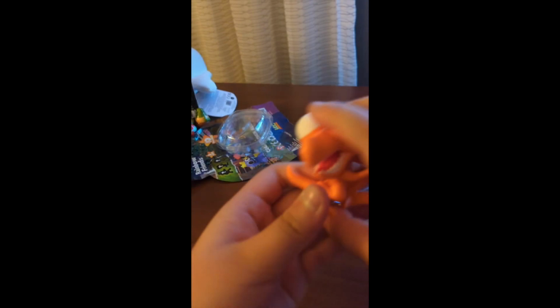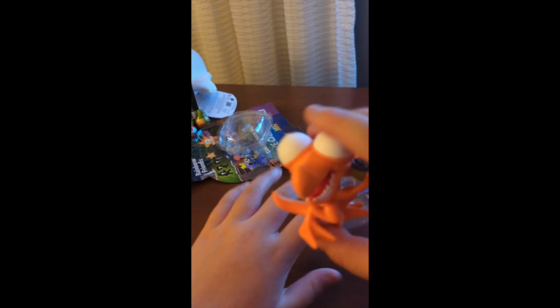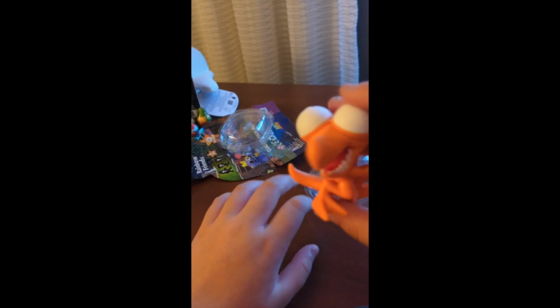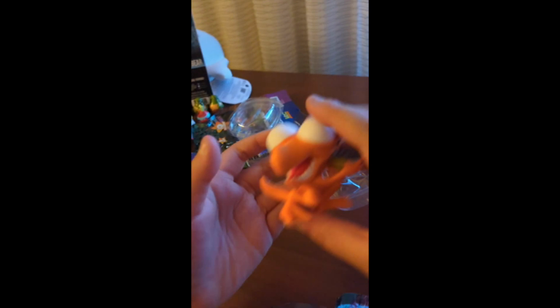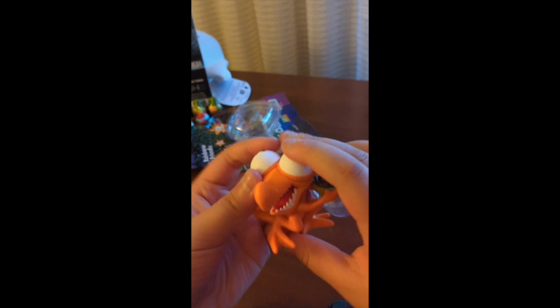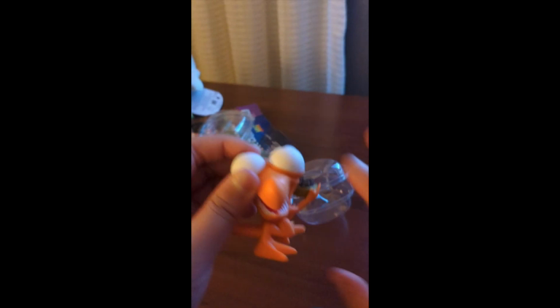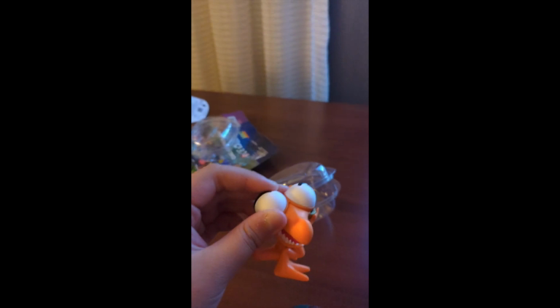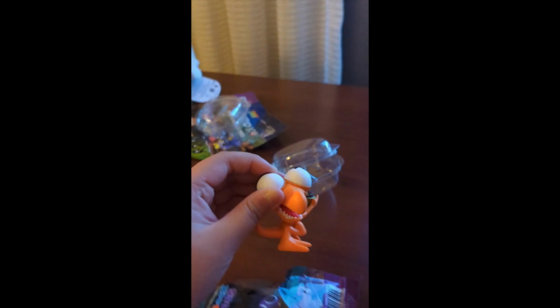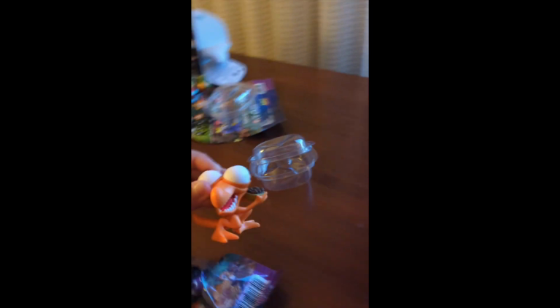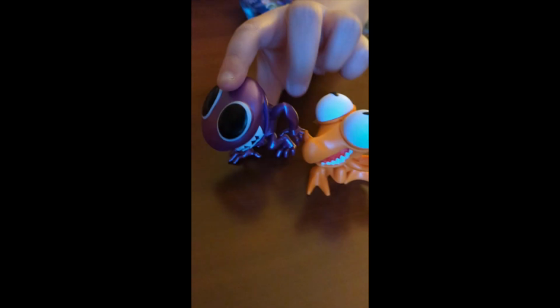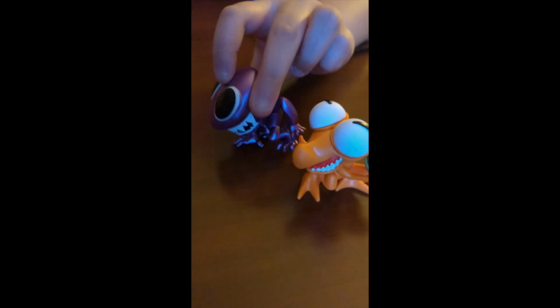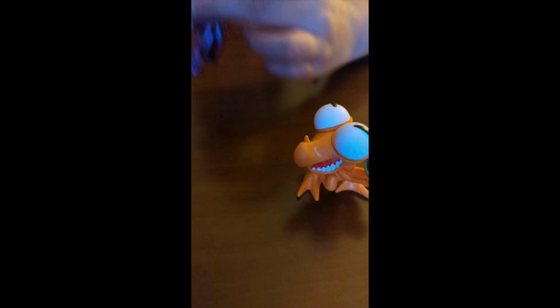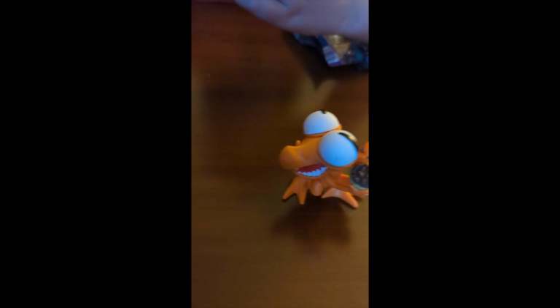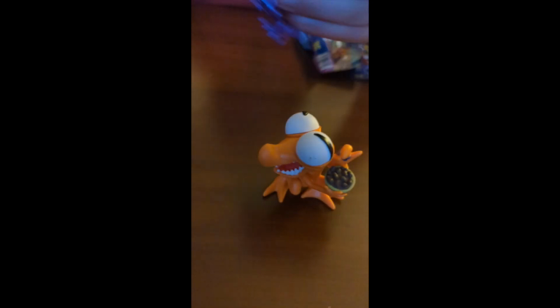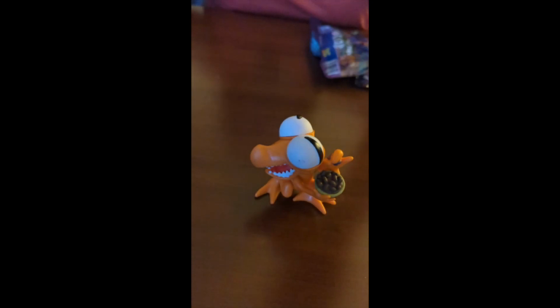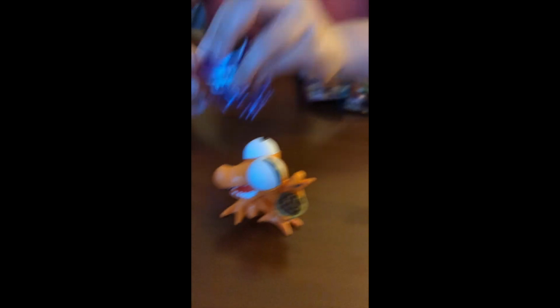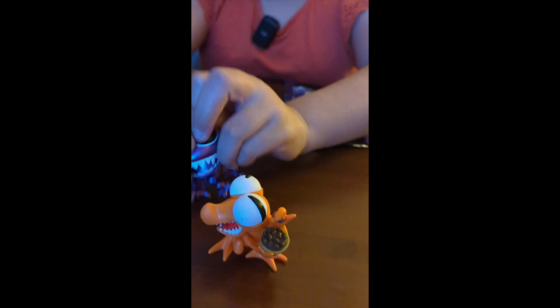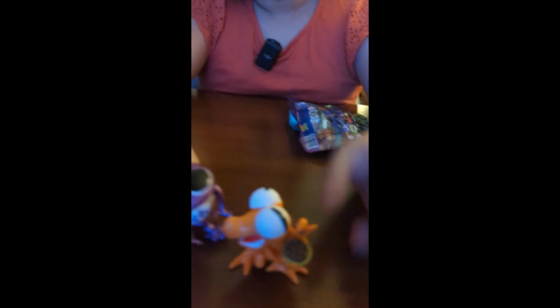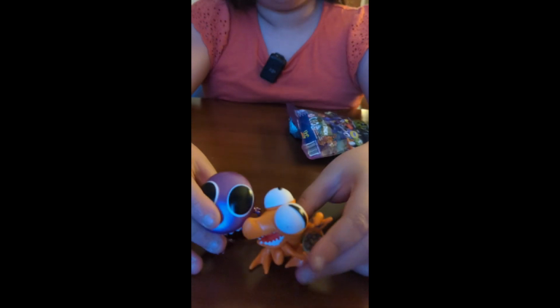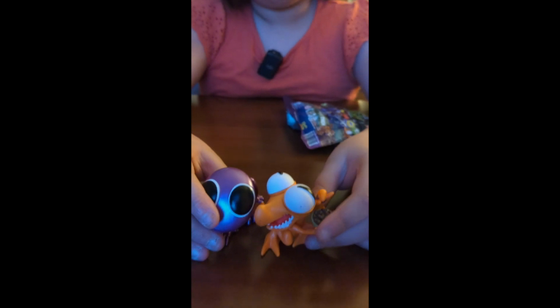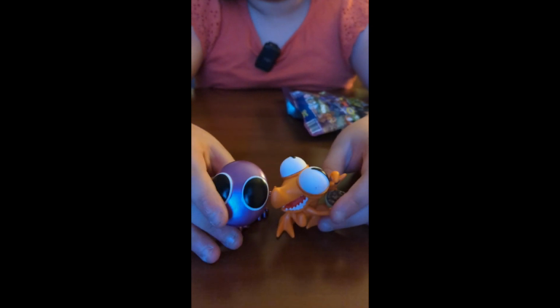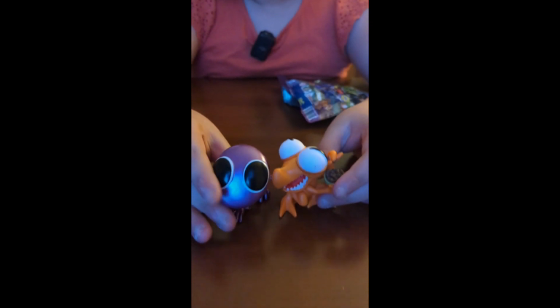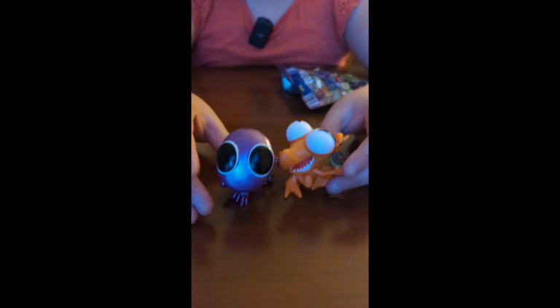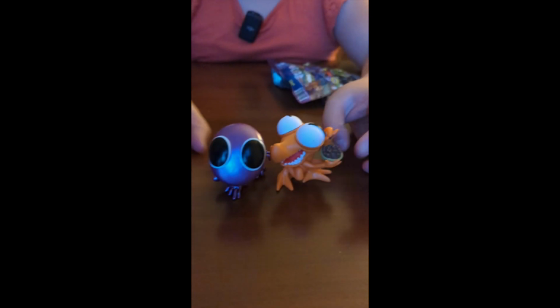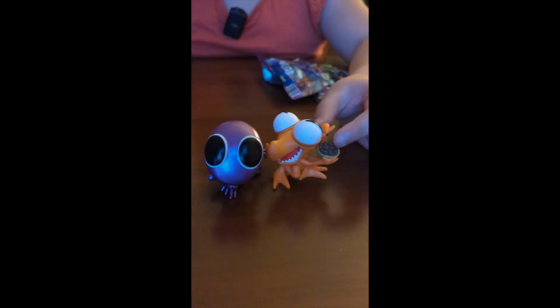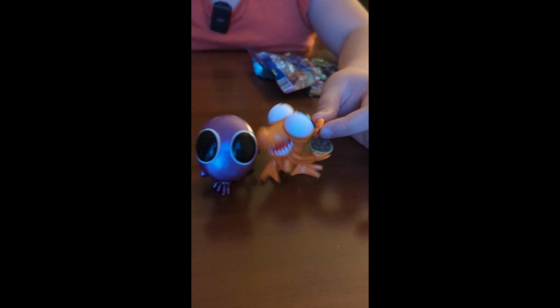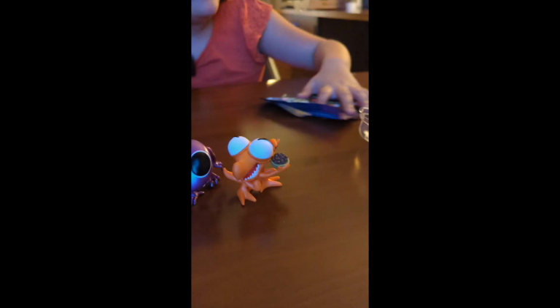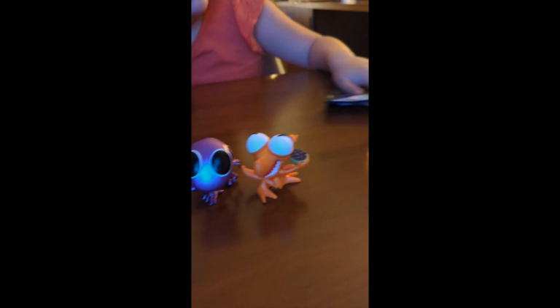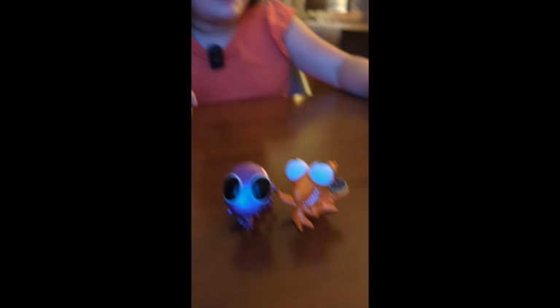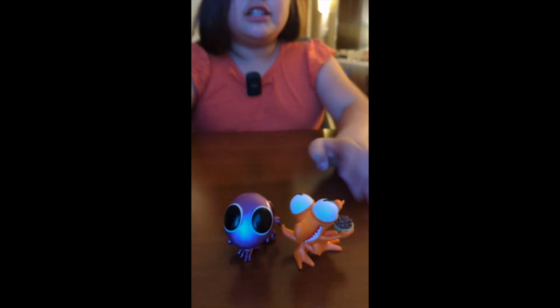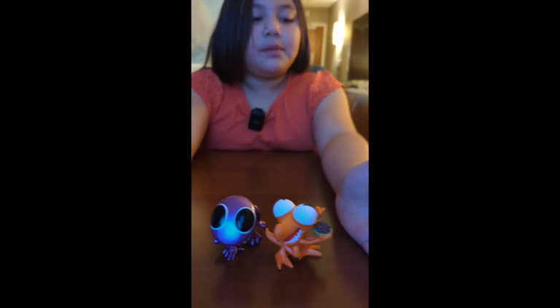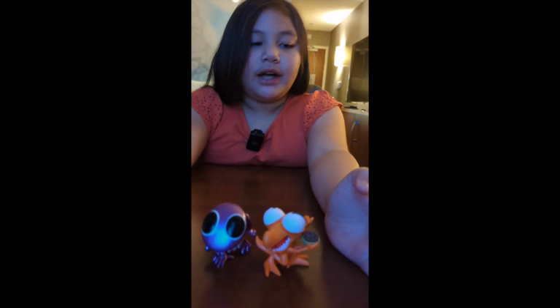So anyway, these are the figures that we got. I'm just going to say that these two are very high quality figures. Anyway, this is what we got.